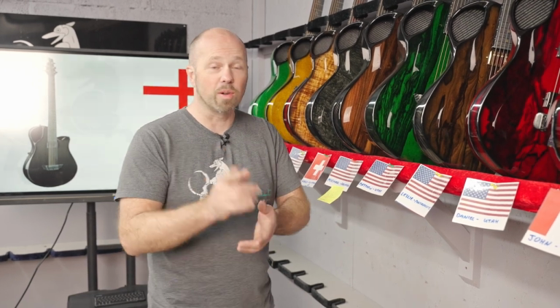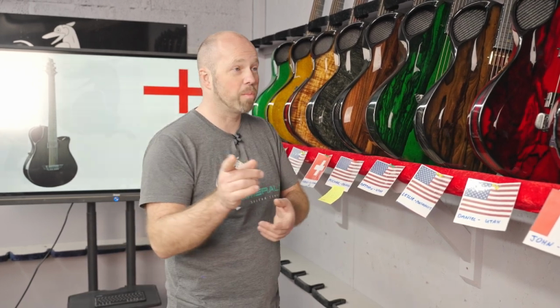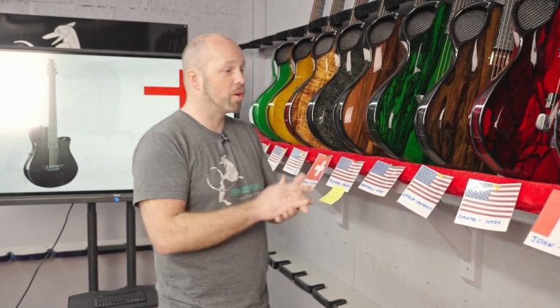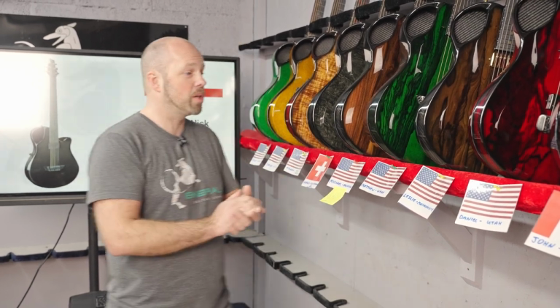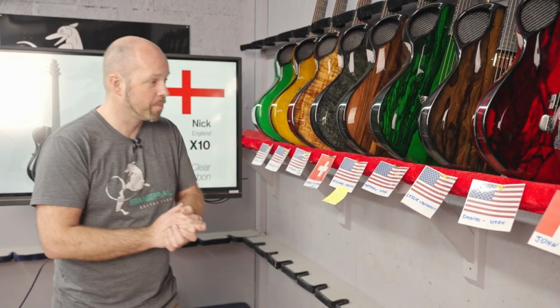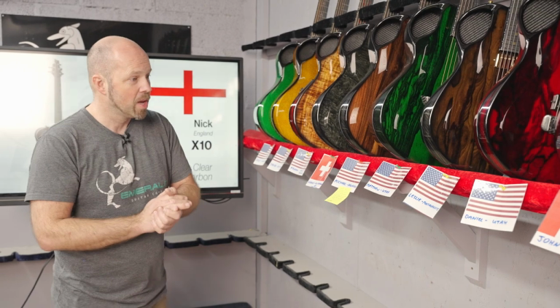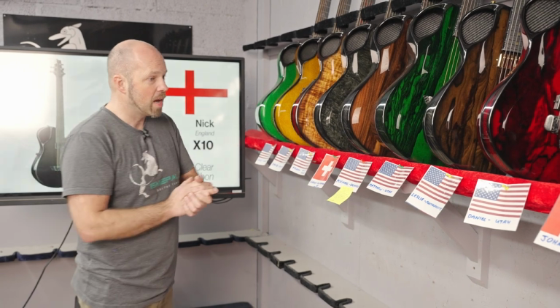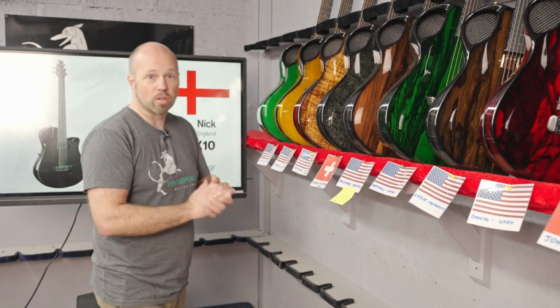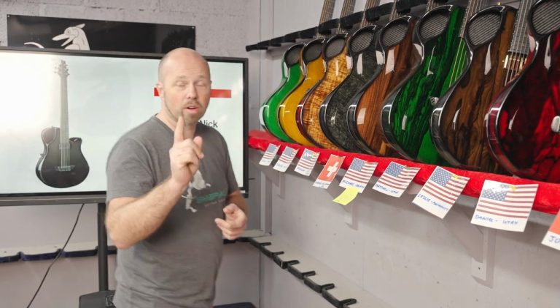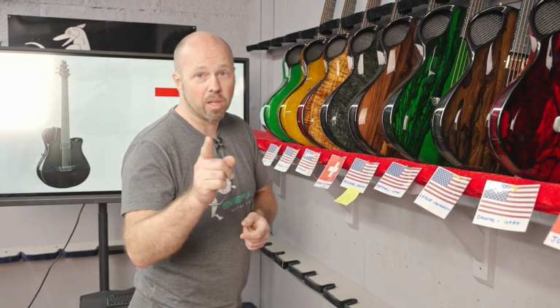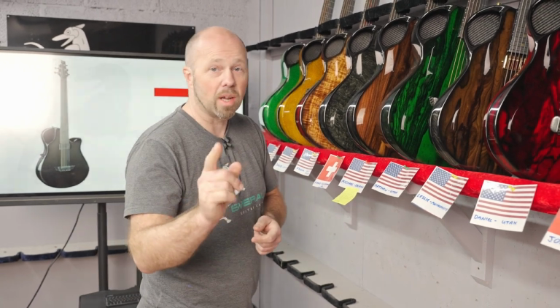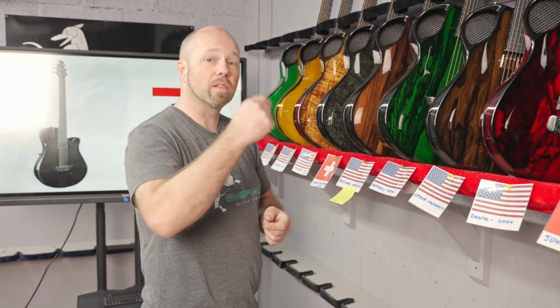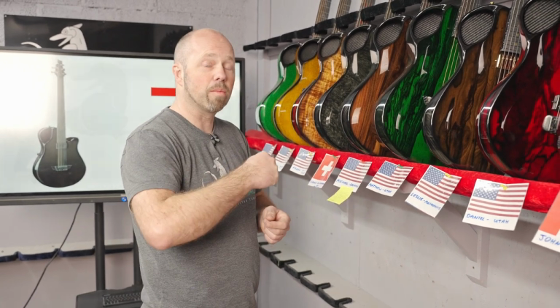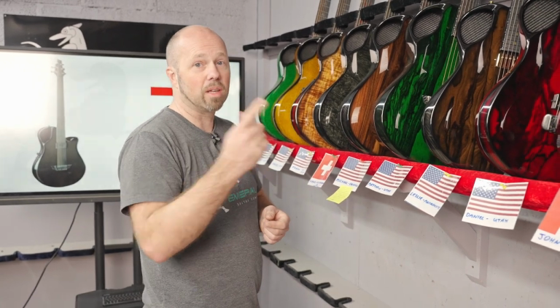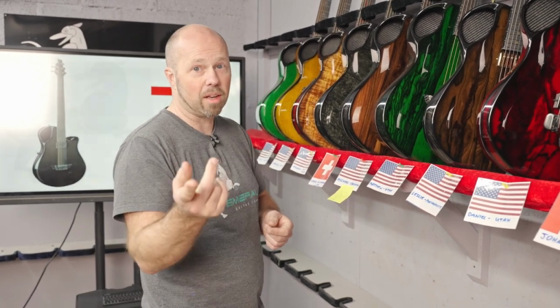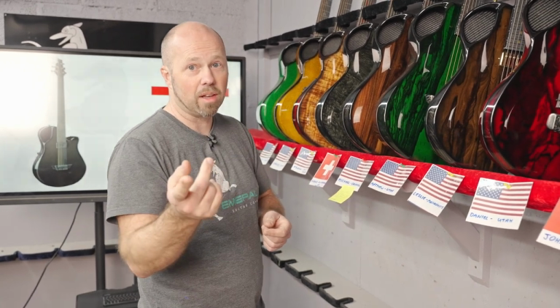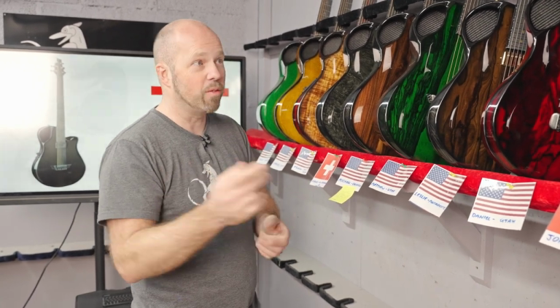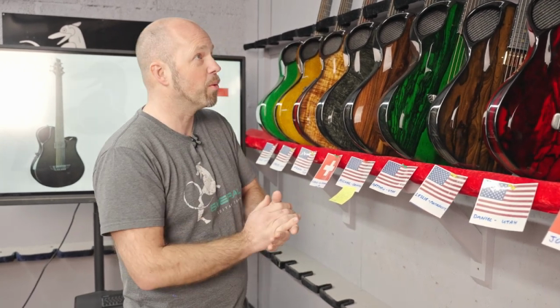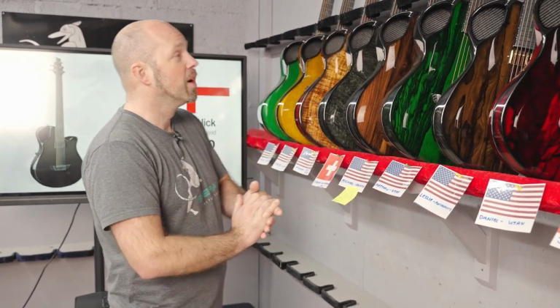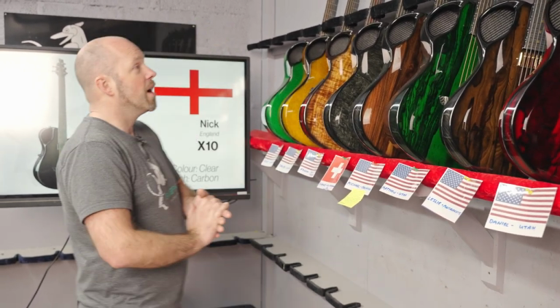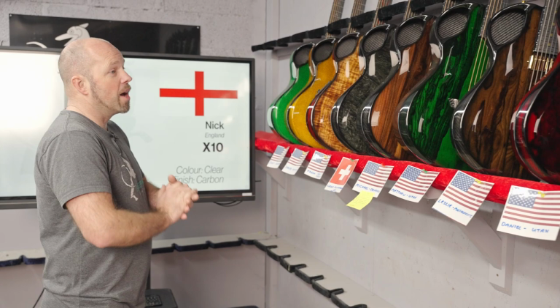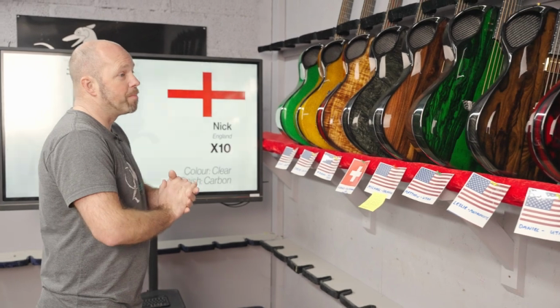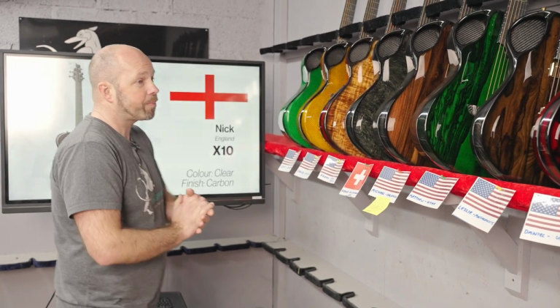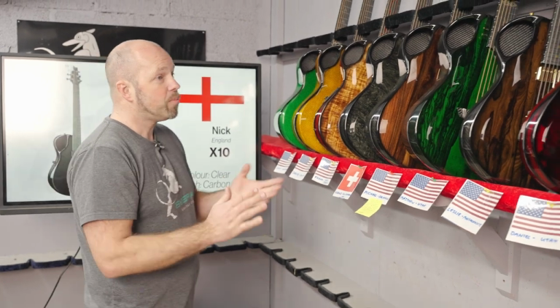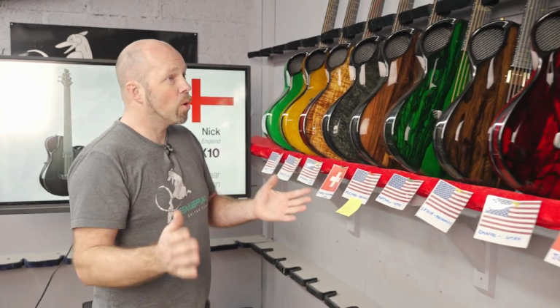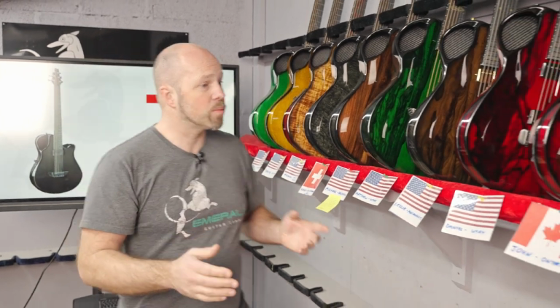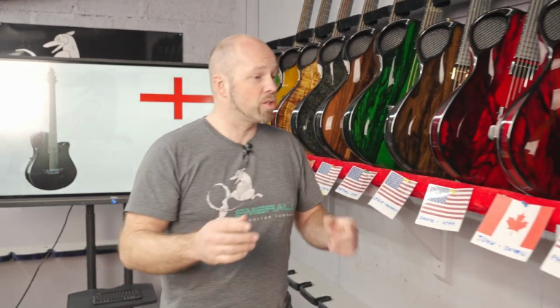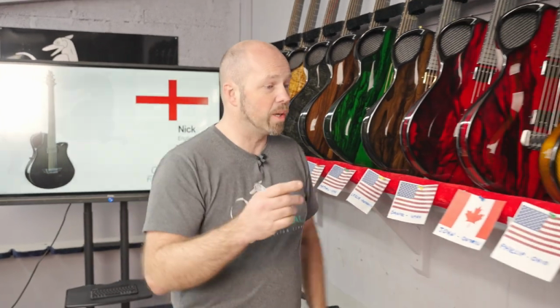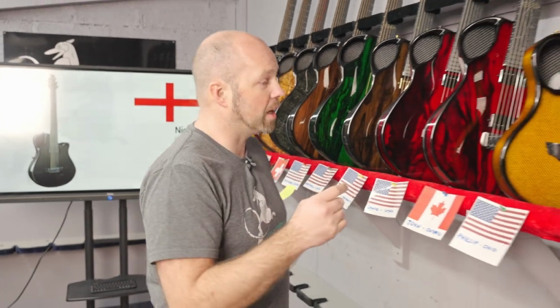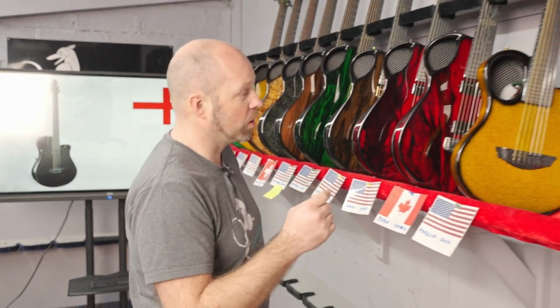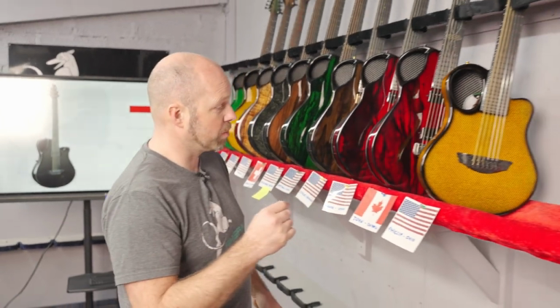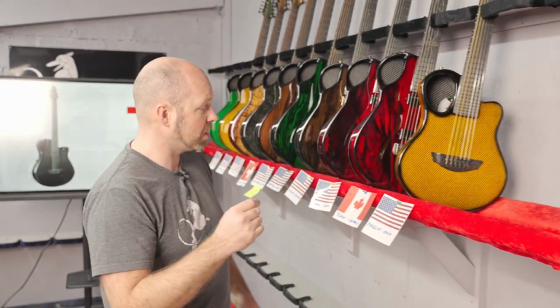Any guitar that can be built on our 3D builder to any value, and we'll ship it anywhere in the world — so that's a pretty good competition. There's also another competition, and I'll tell you about it at the end of the video. Okay, so let's jump in and have a look at some guitars.